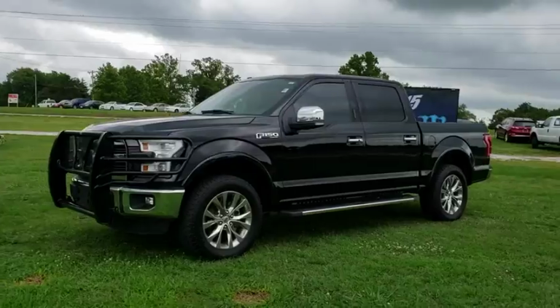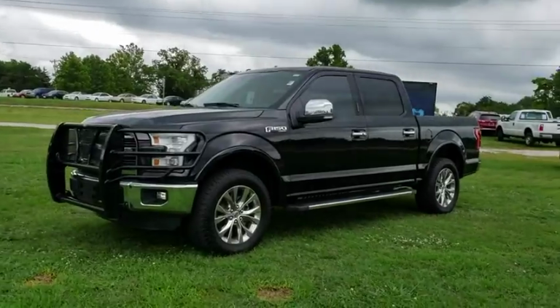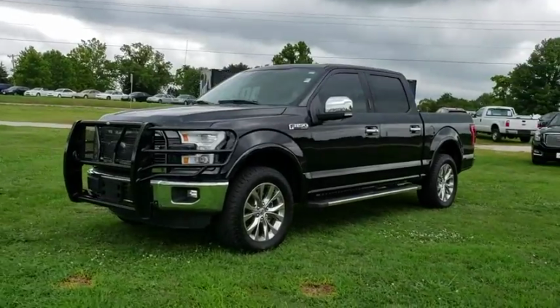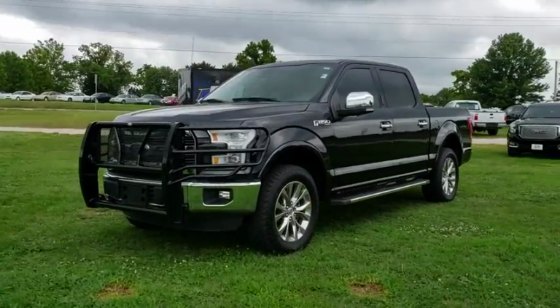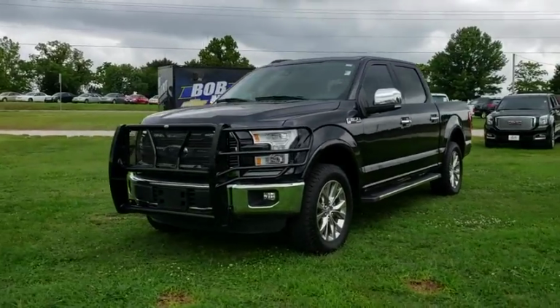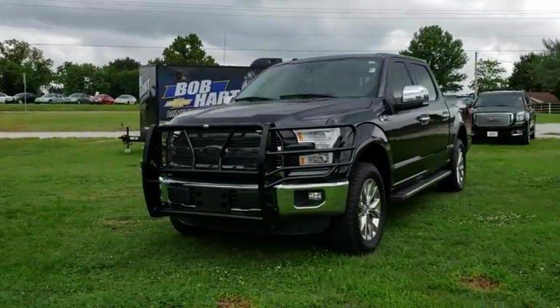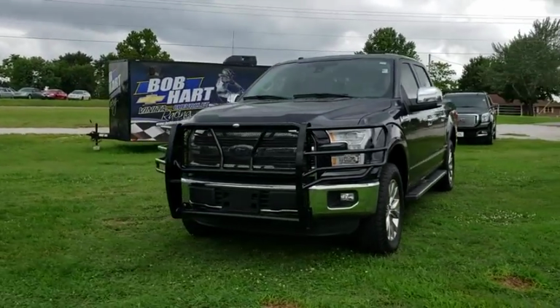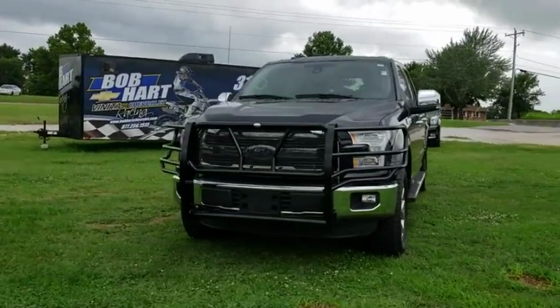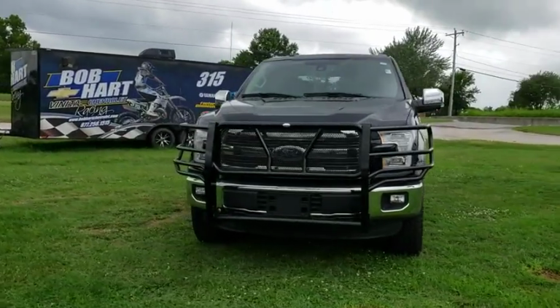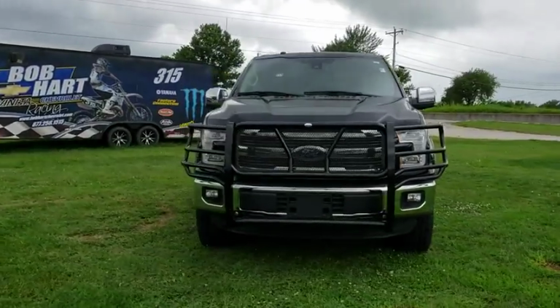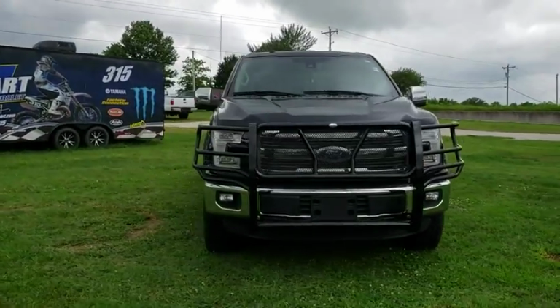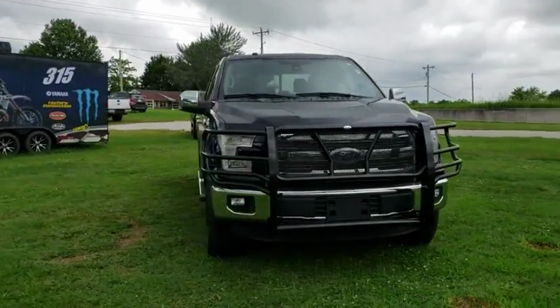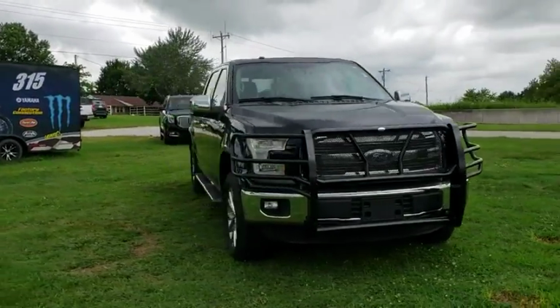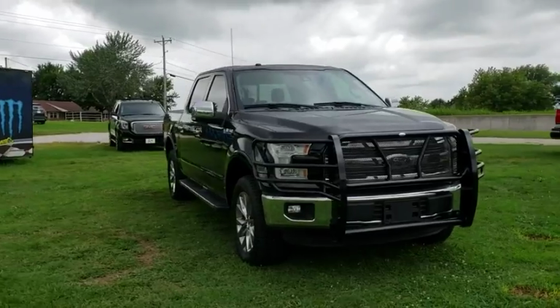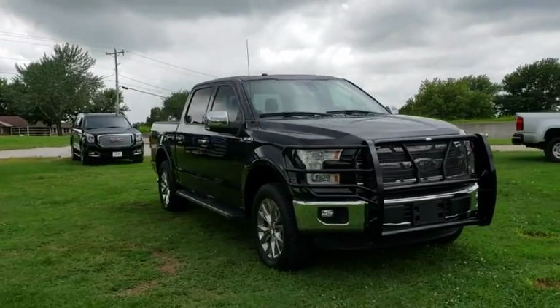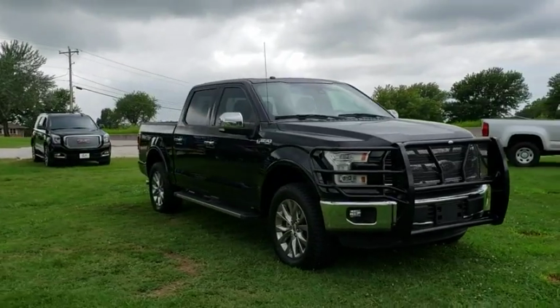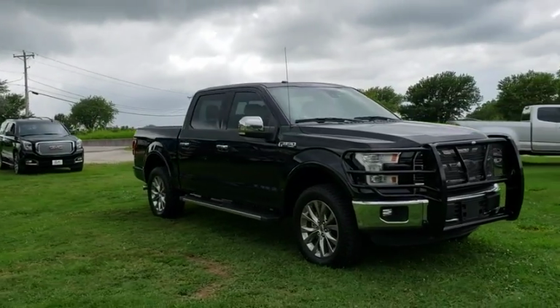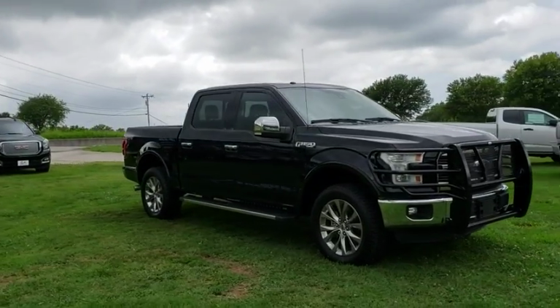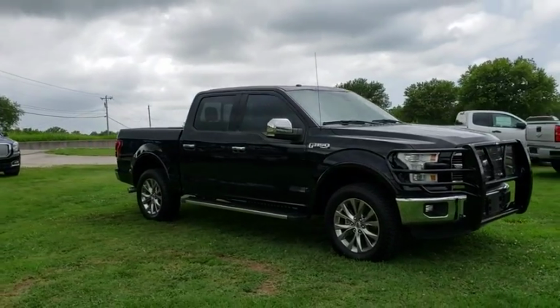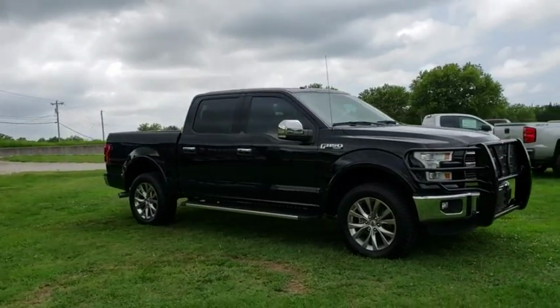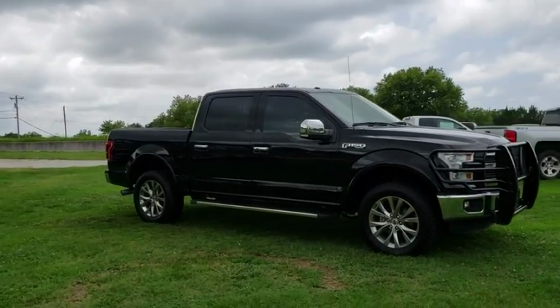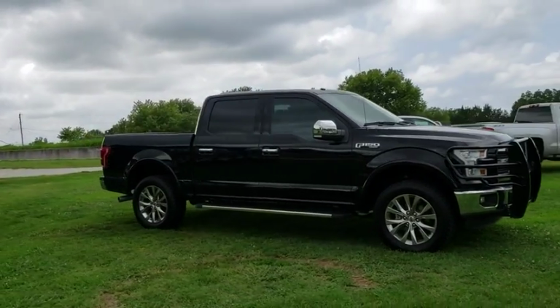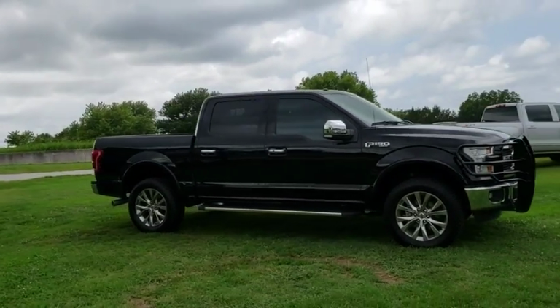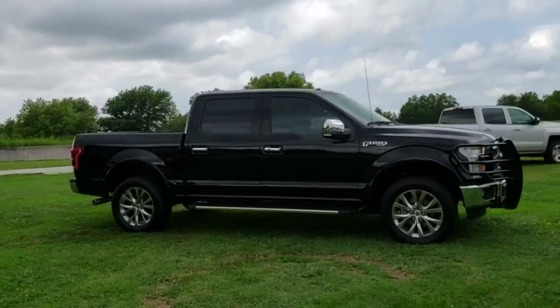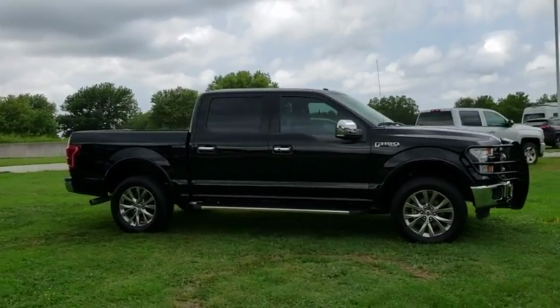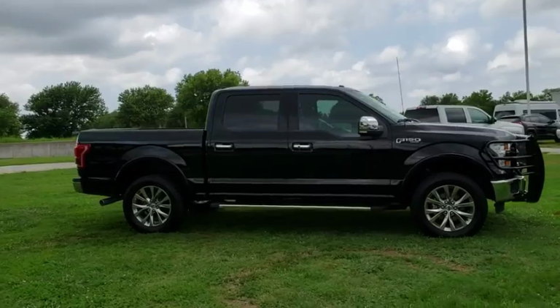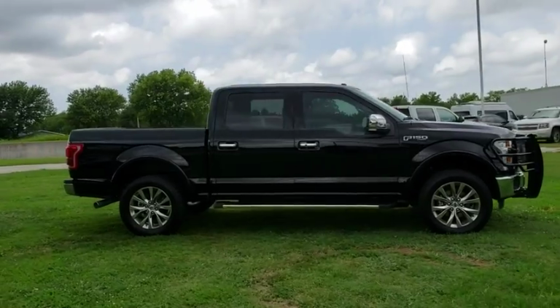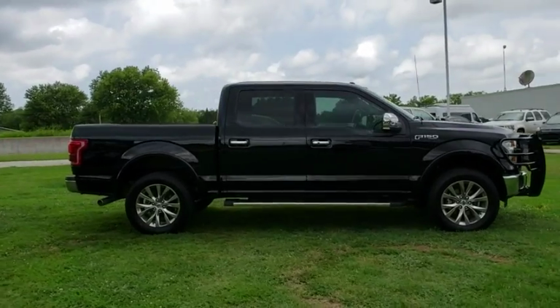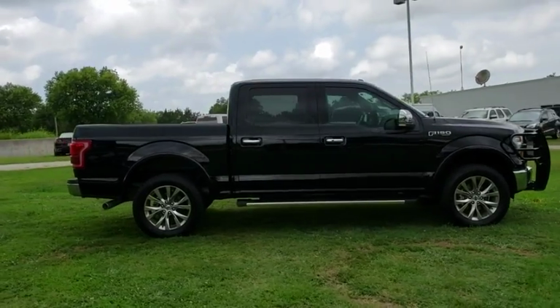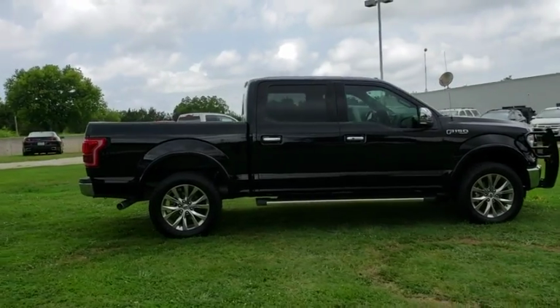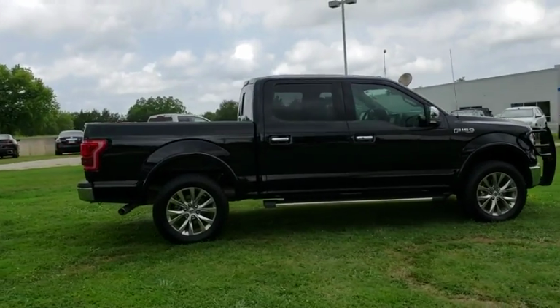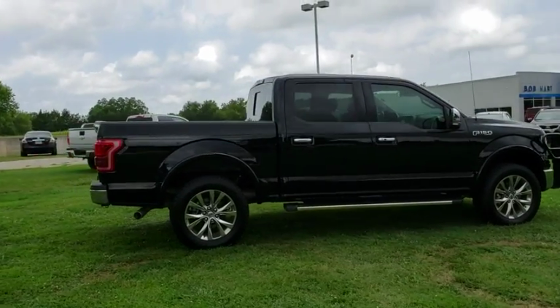2016 Ford F-150. A Ford F-150 knows how to handle any situation. It's built to follow orders. No whining. This vehicle has less than 85,000 miles.